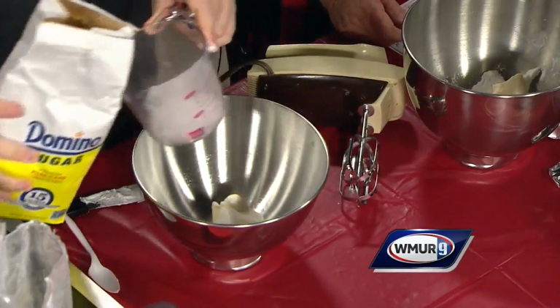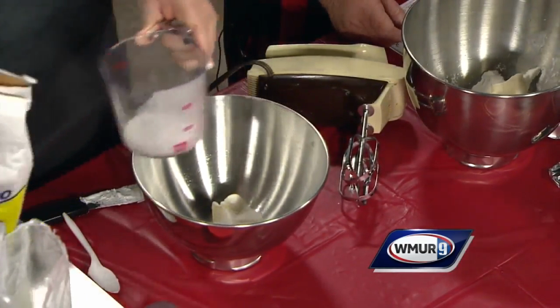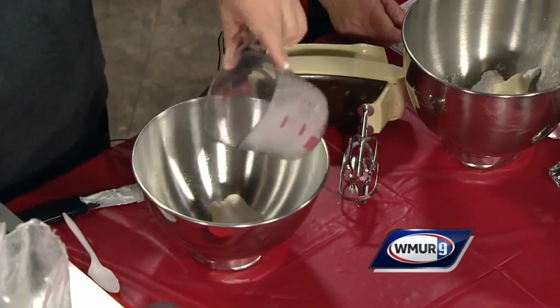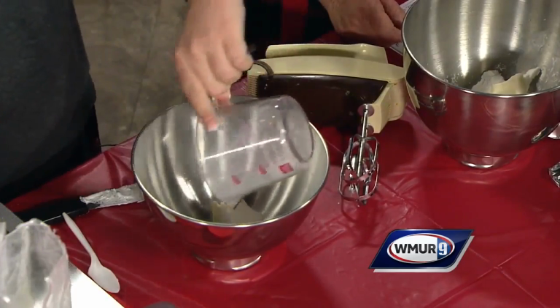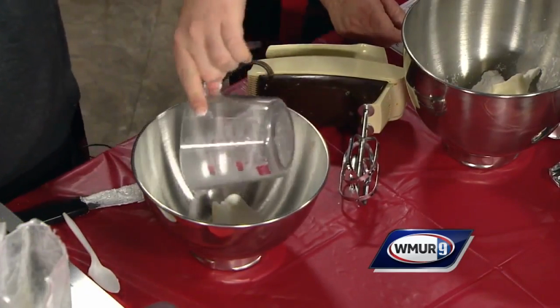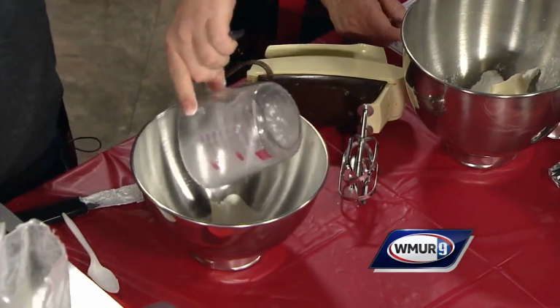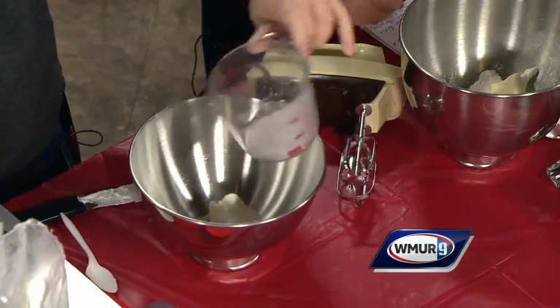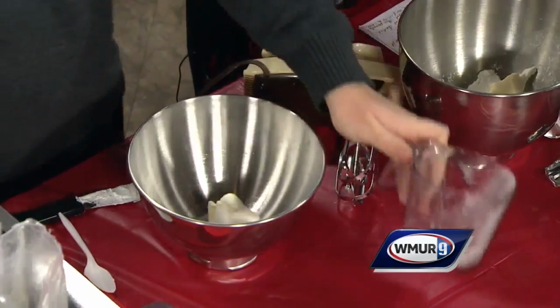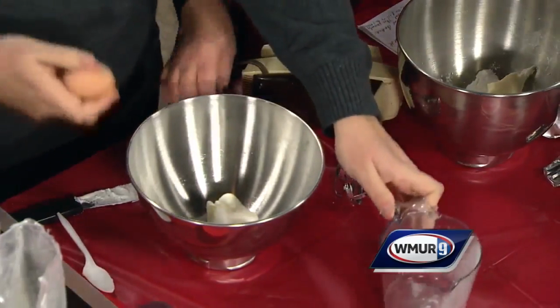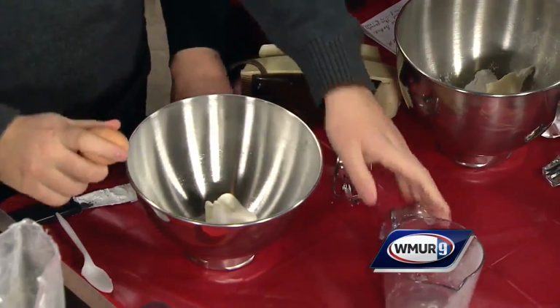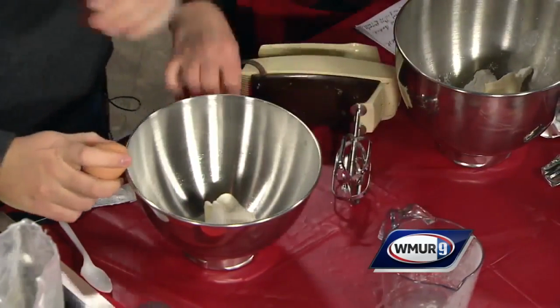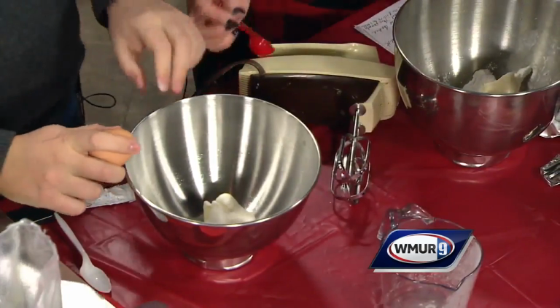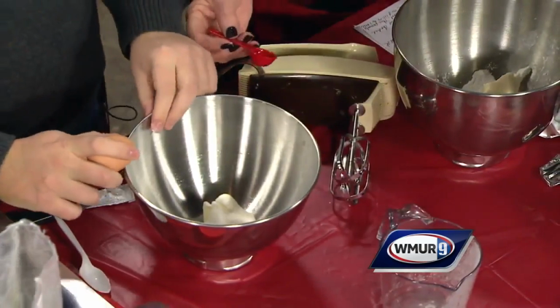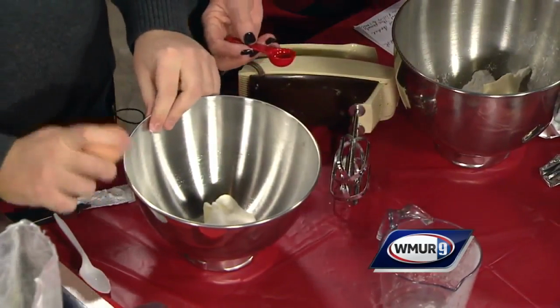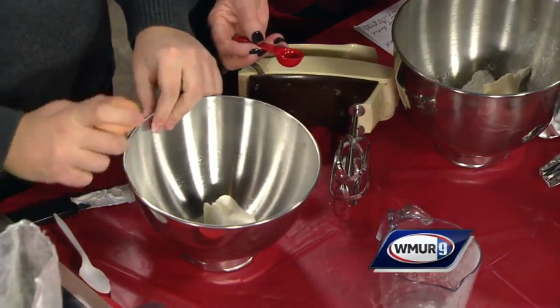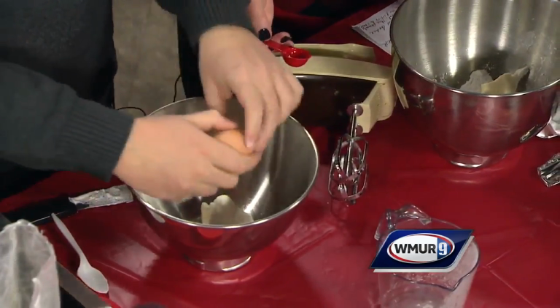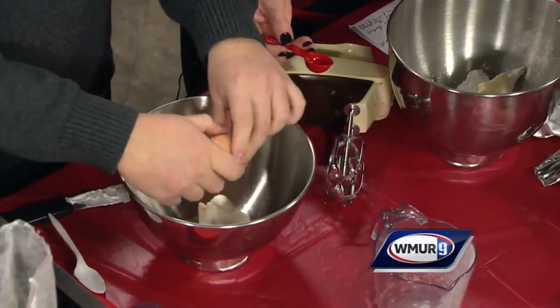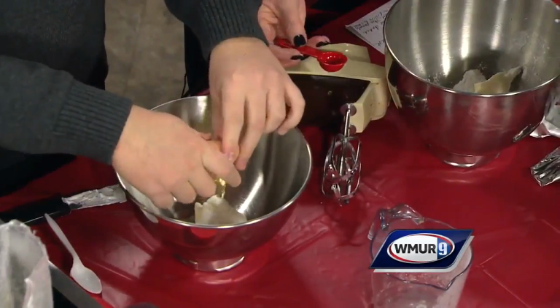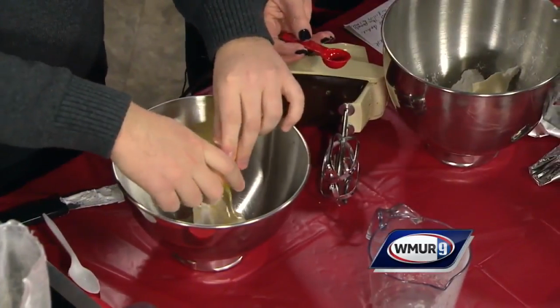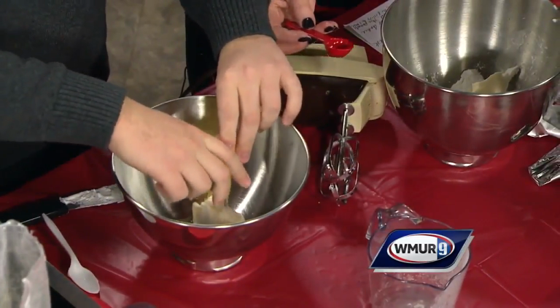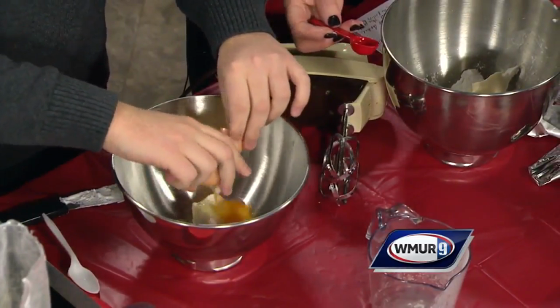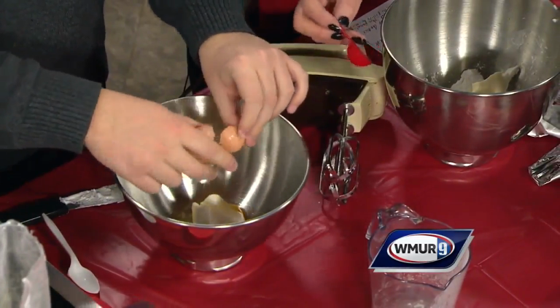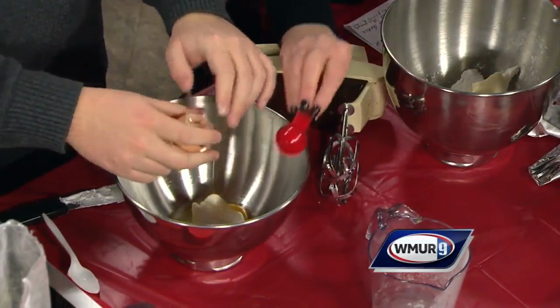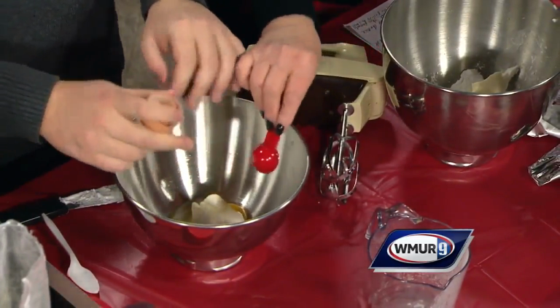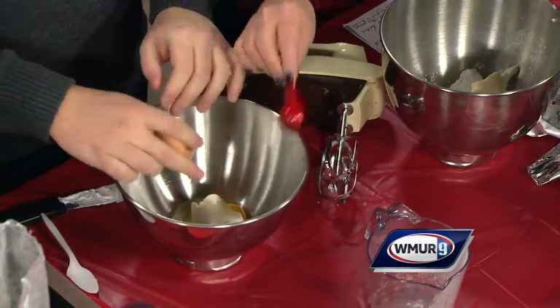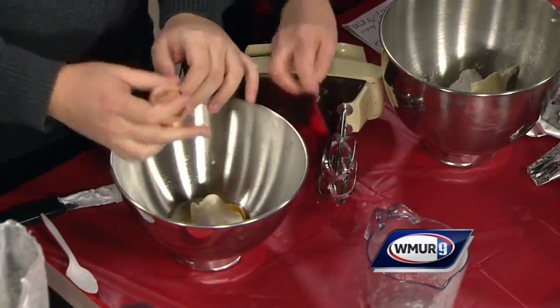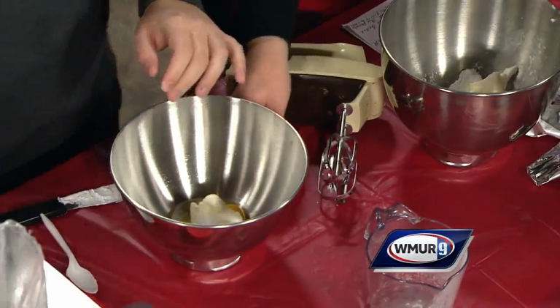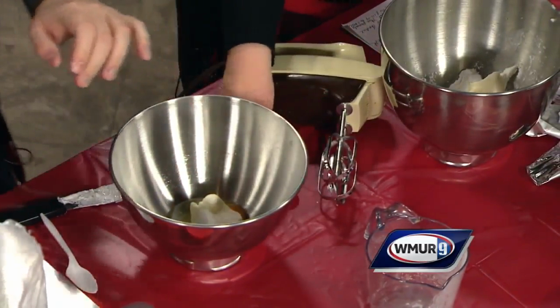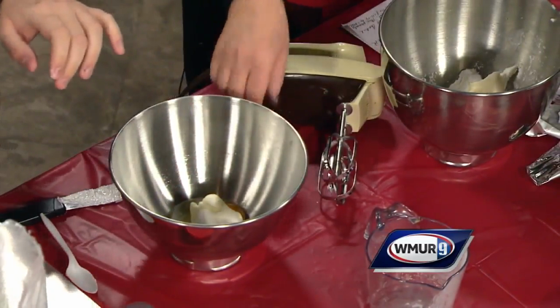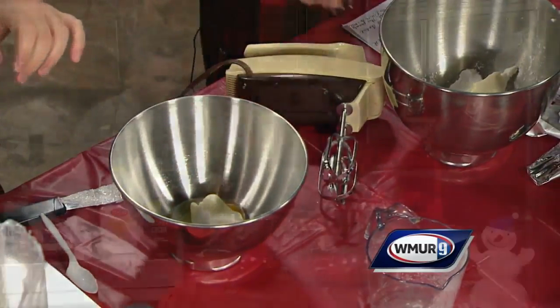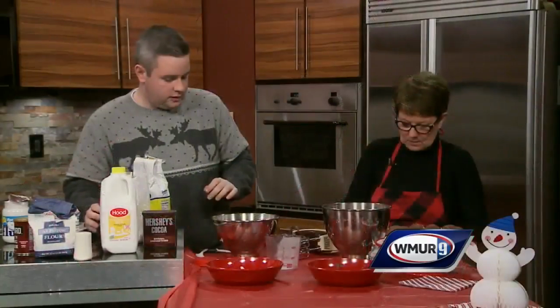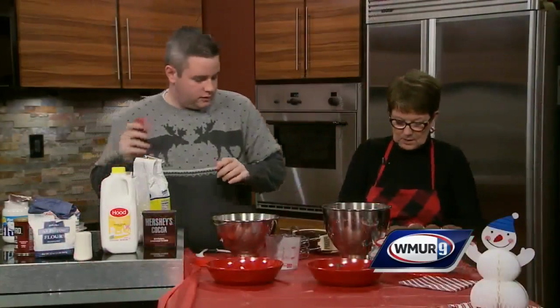One egg — we've got our egg over here. And again, a teaspoon of vanilla. Once that's all cracked and in, put our vanilla in.